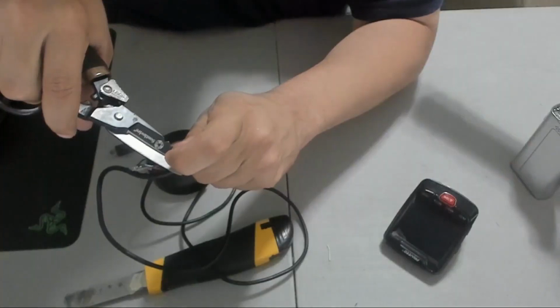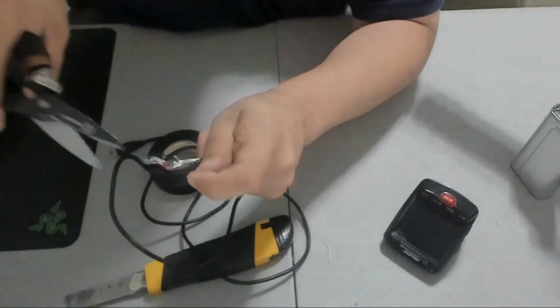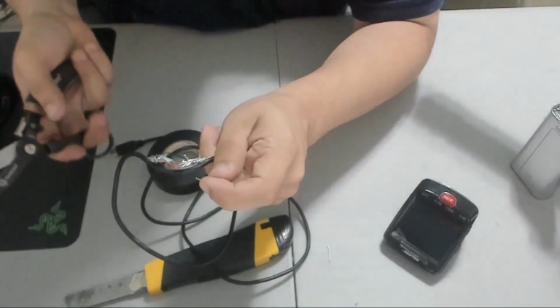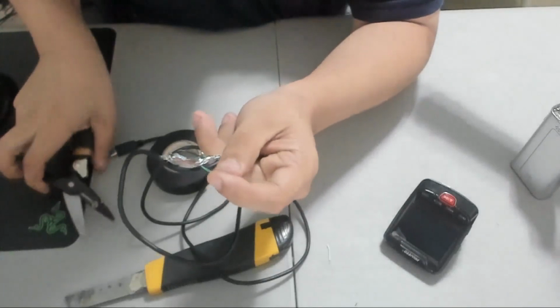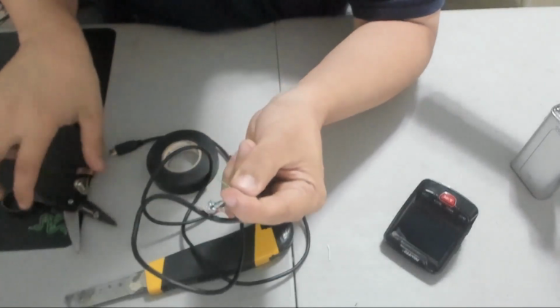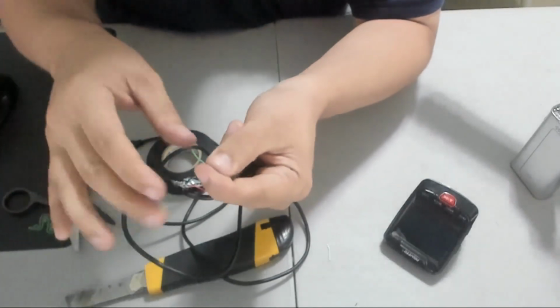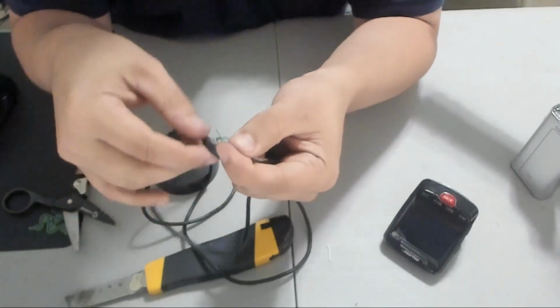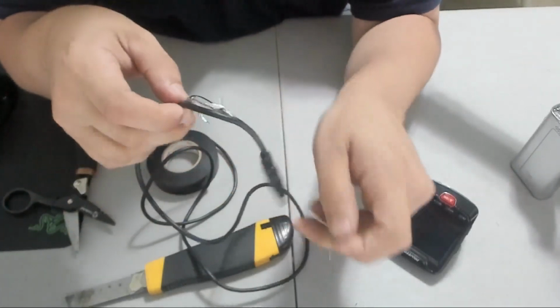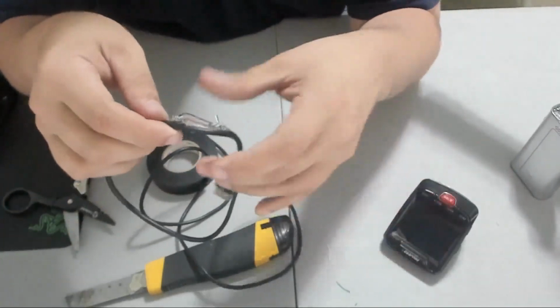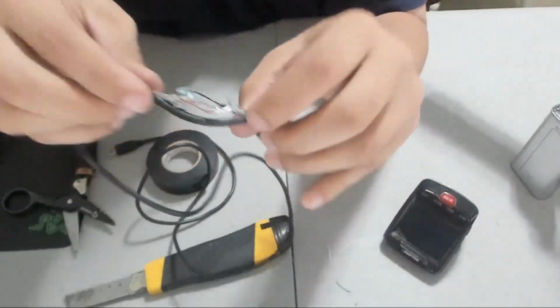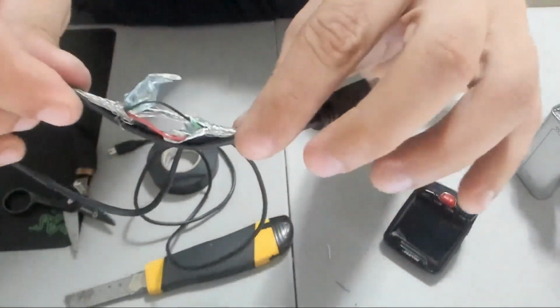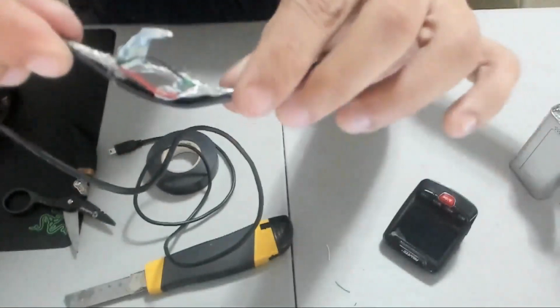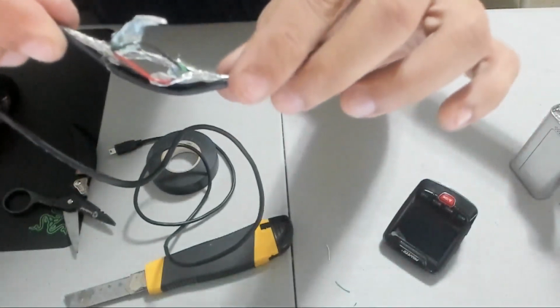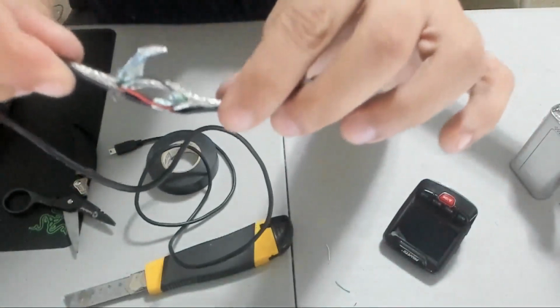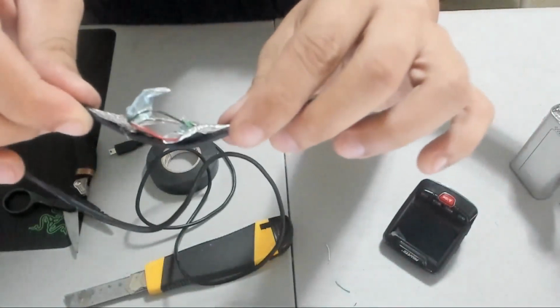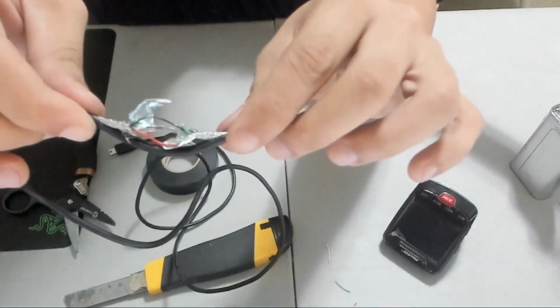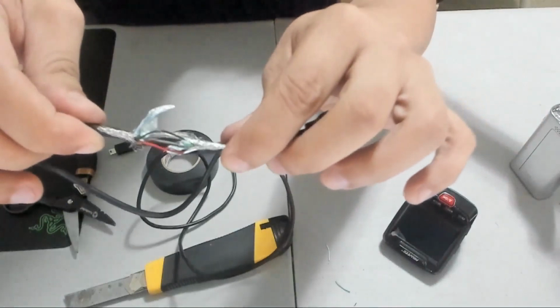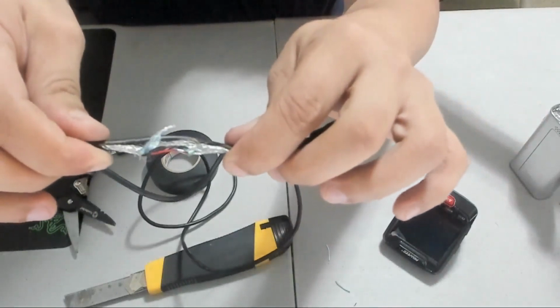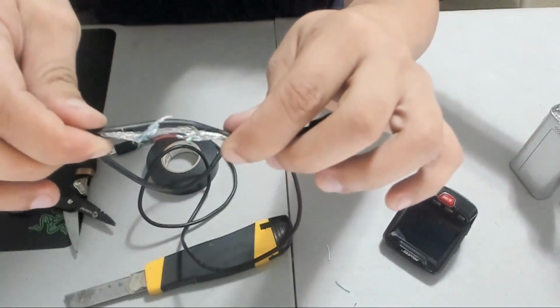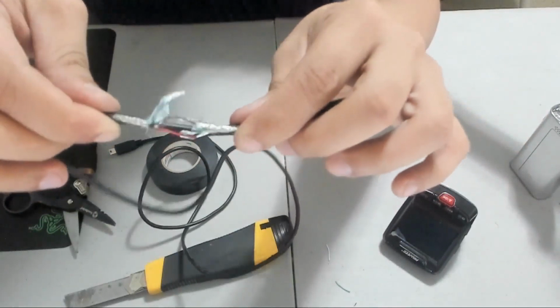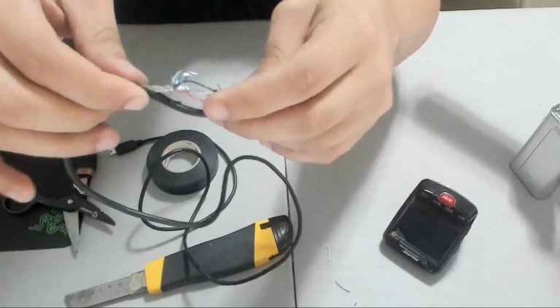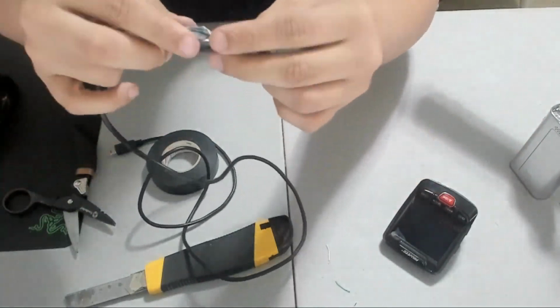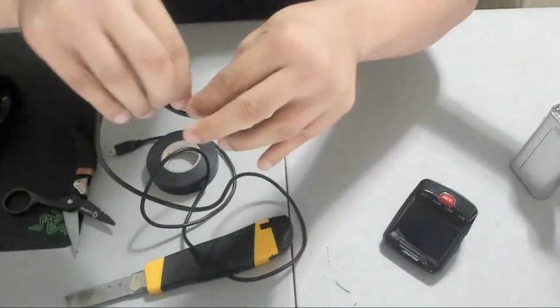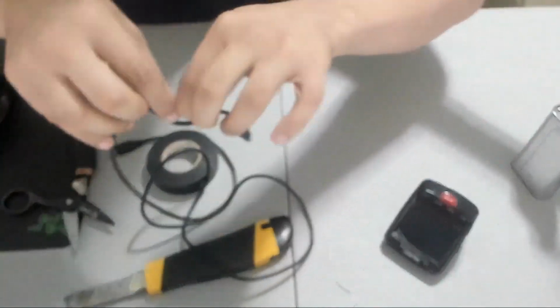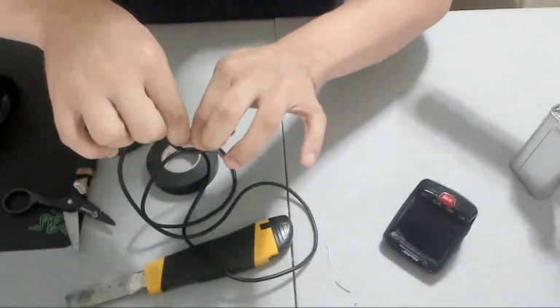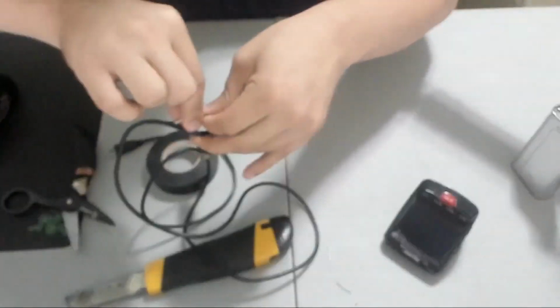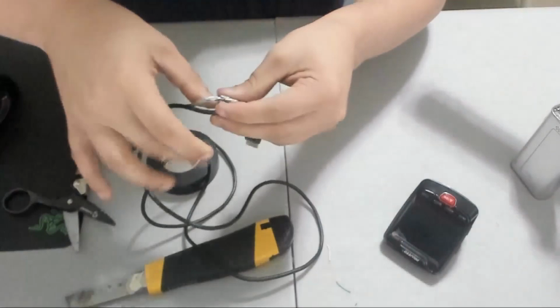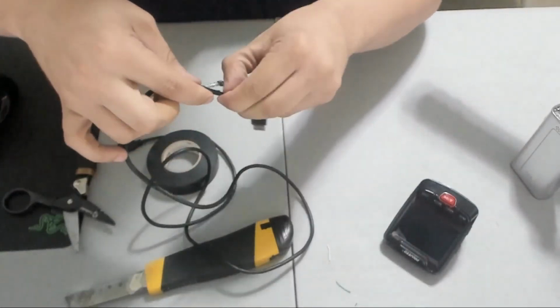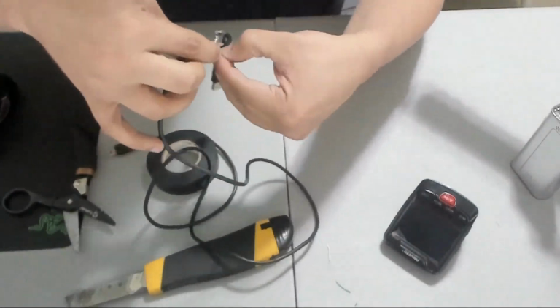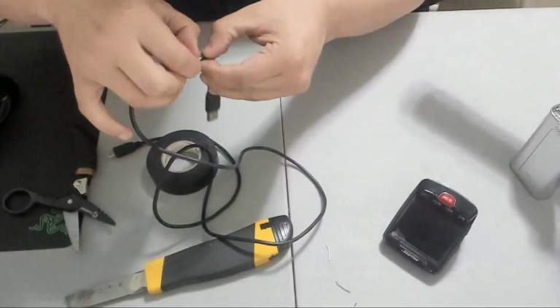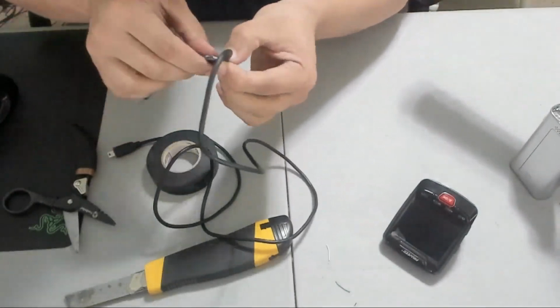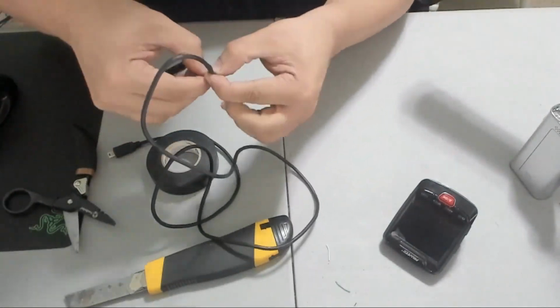What you want to do is cut the white wire and then cut the green wire. Once both the green and white wires are cut, all that should remain is the black wire, red wire, and wire strands. At this point, the hard part is over.